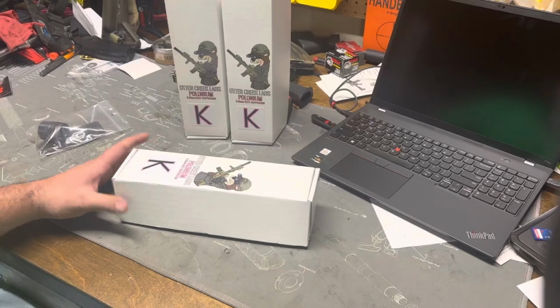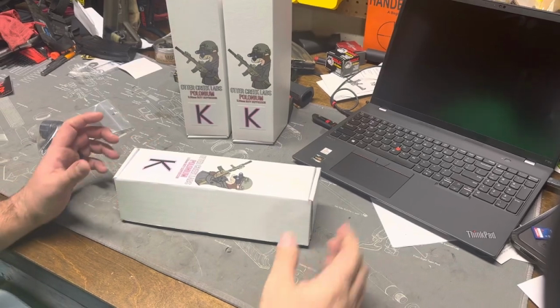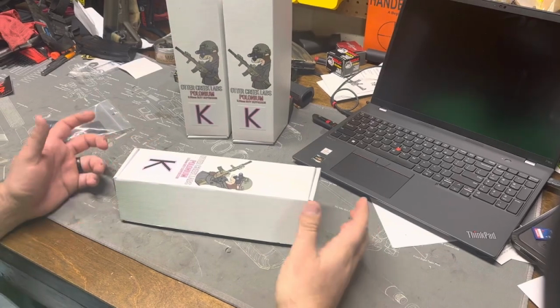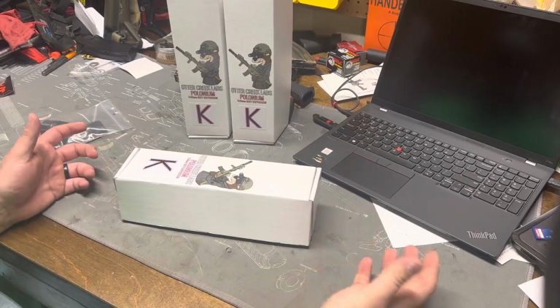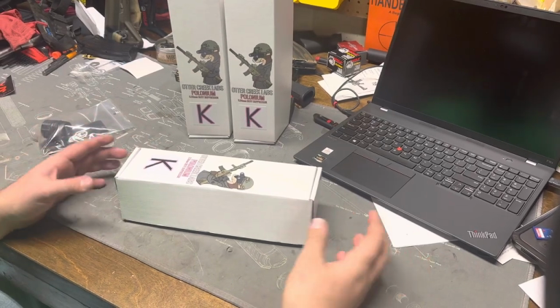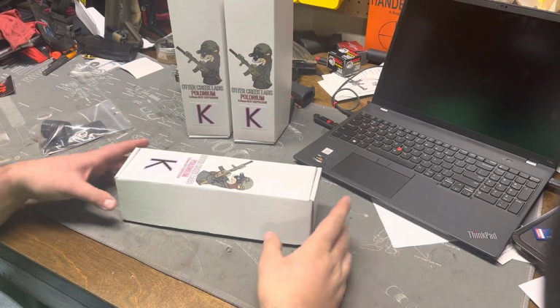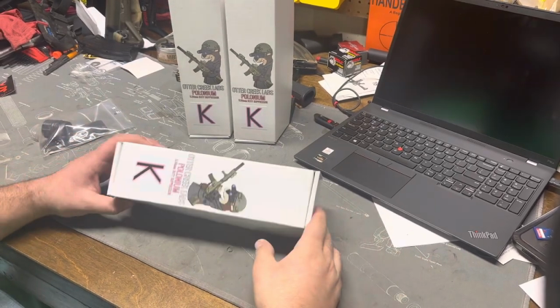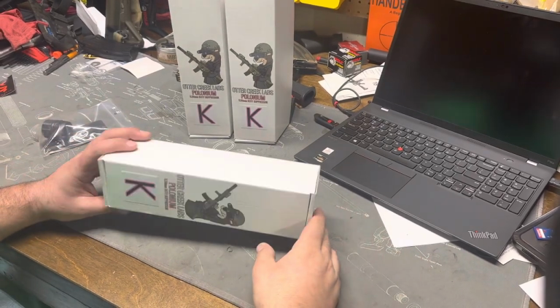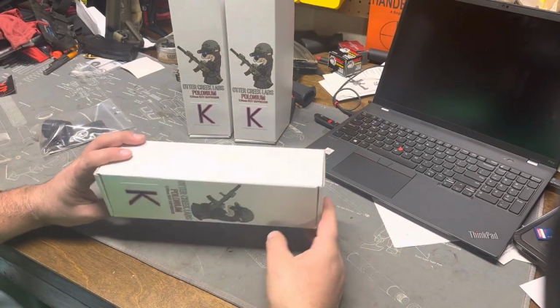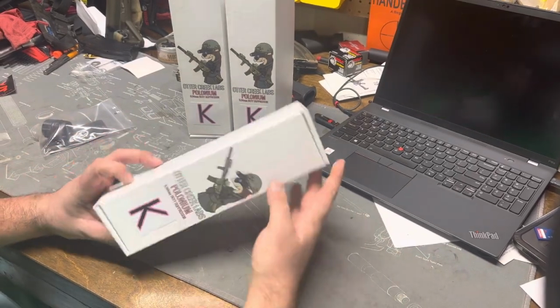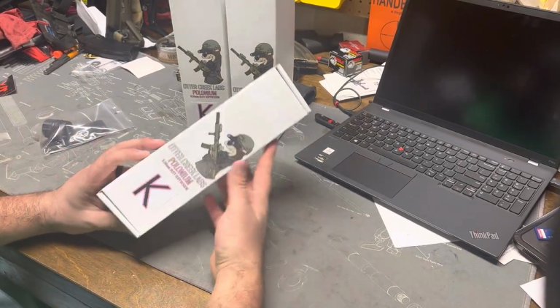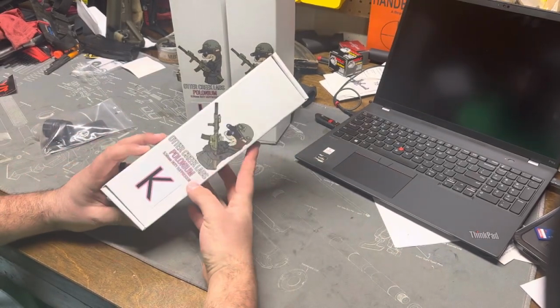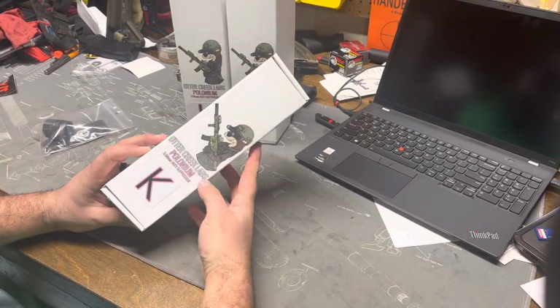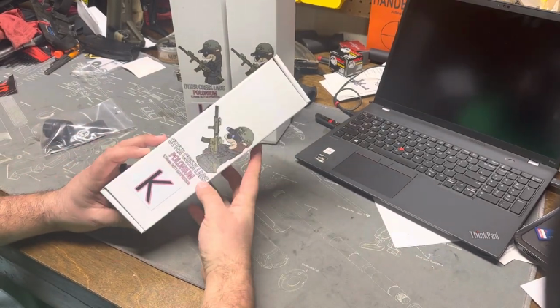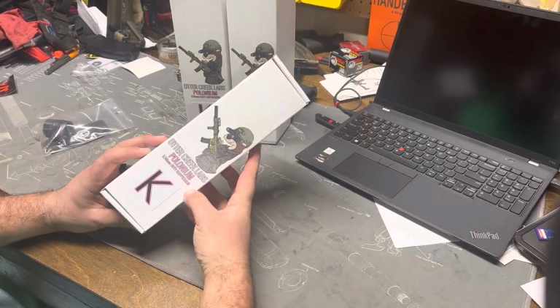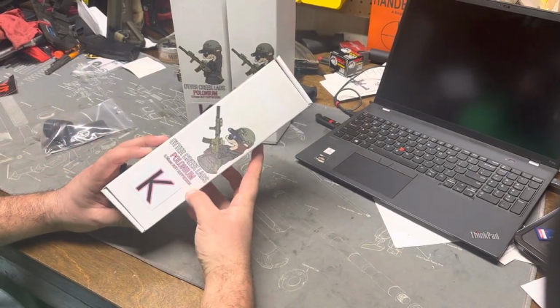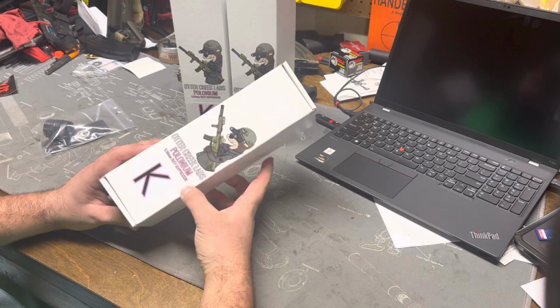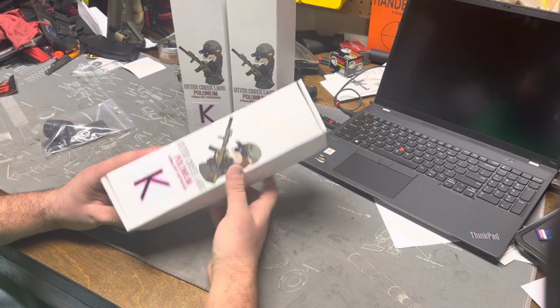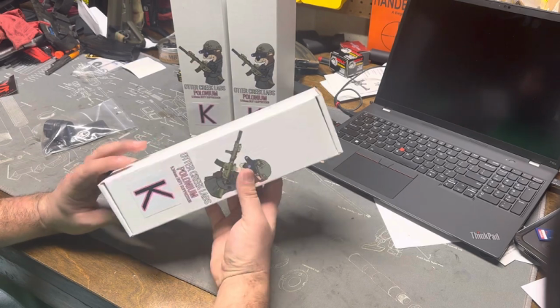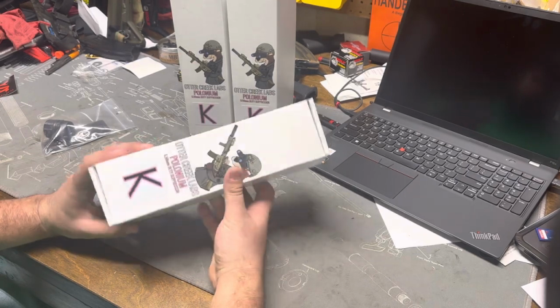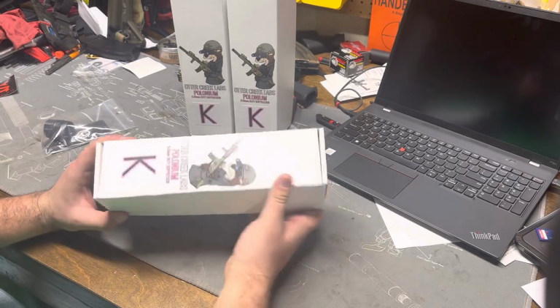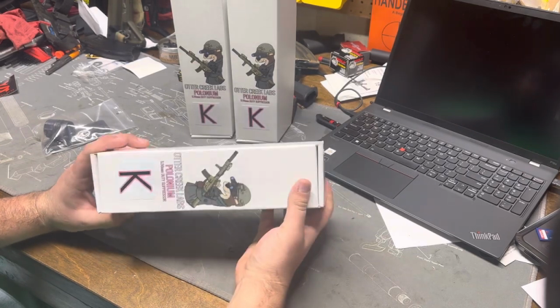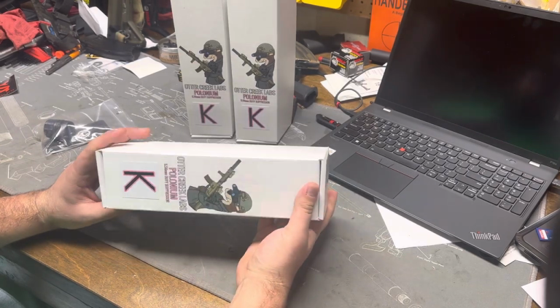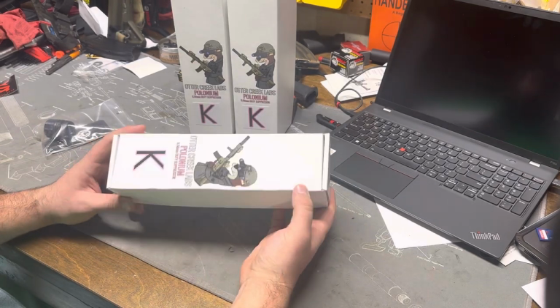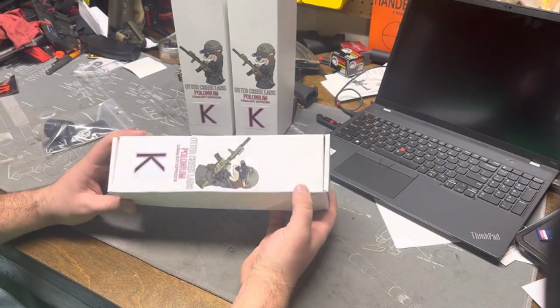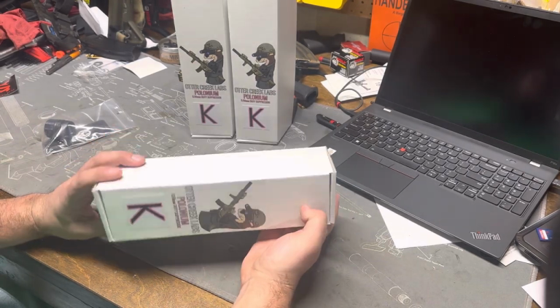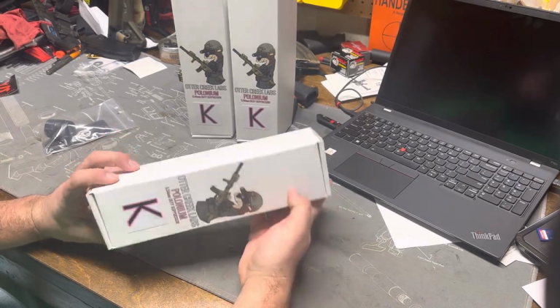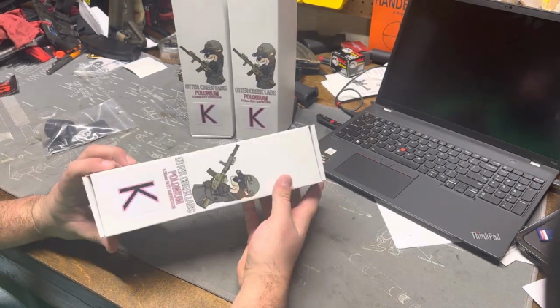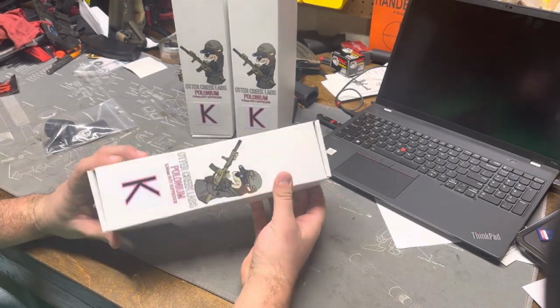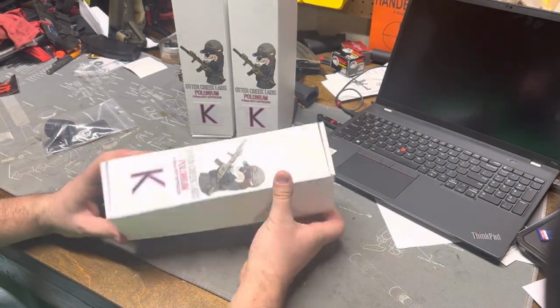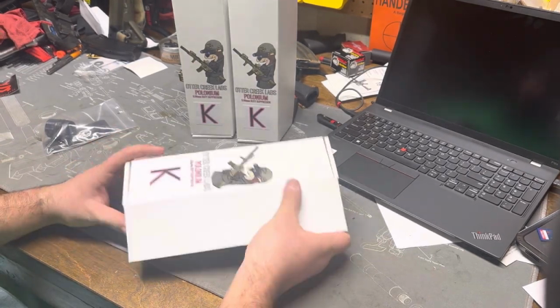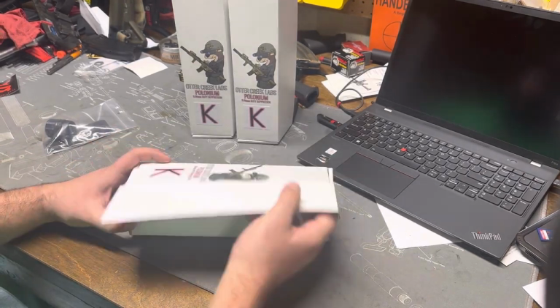Hi guys, I want to do an initial unboxing and first impressions of the Otter Creek Labs Polonium K. It's a 5.56 millimeter duty suppressor.